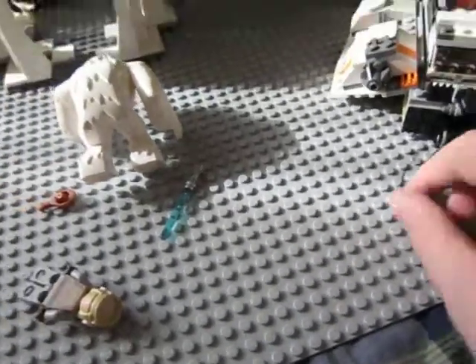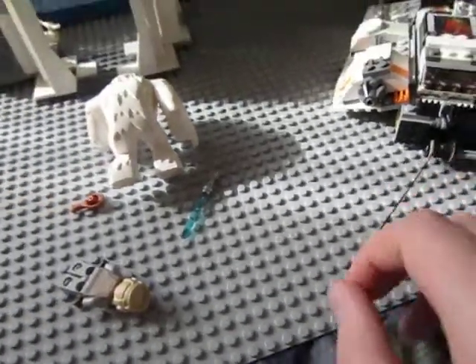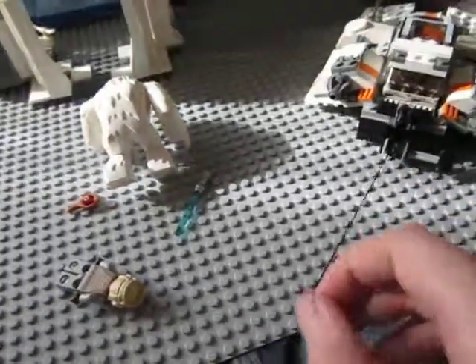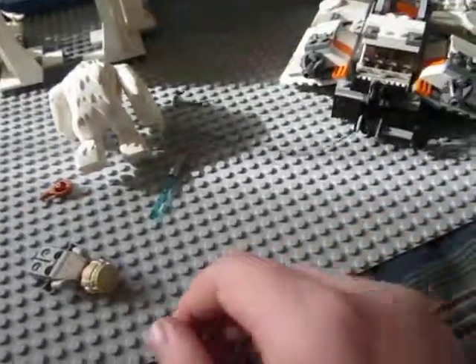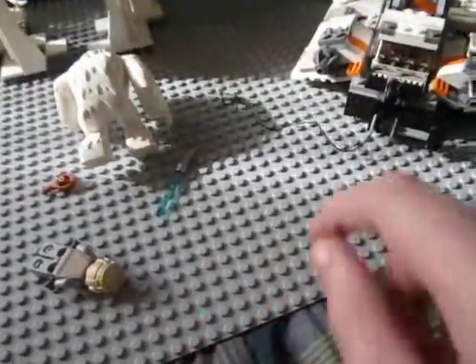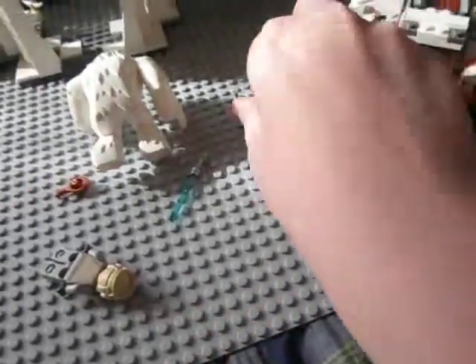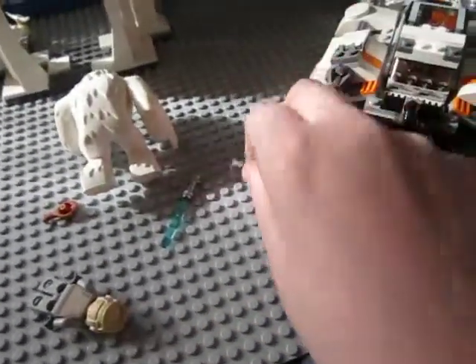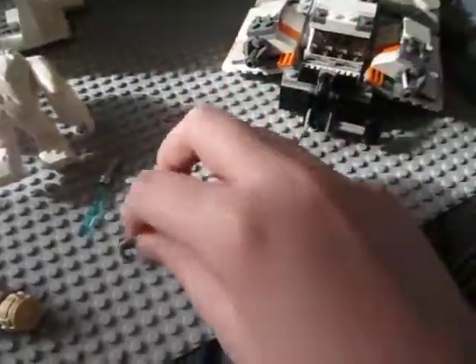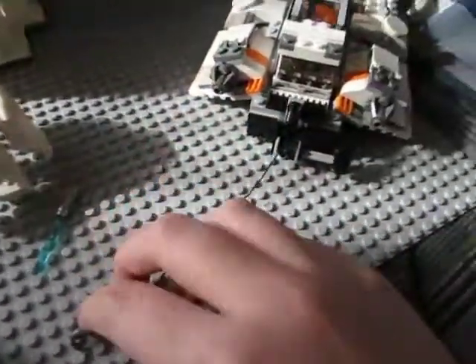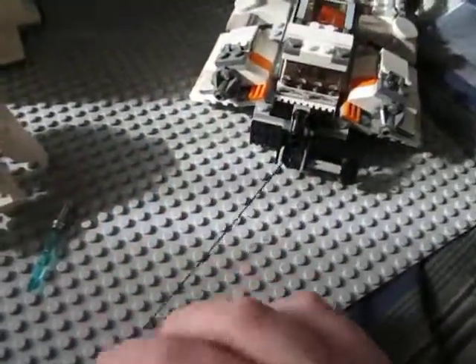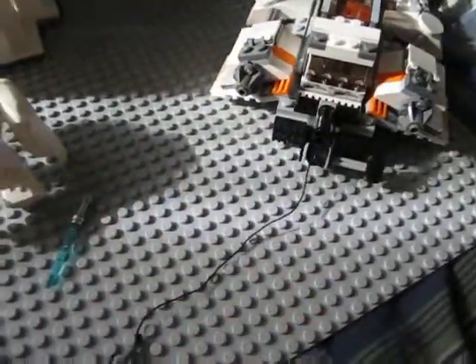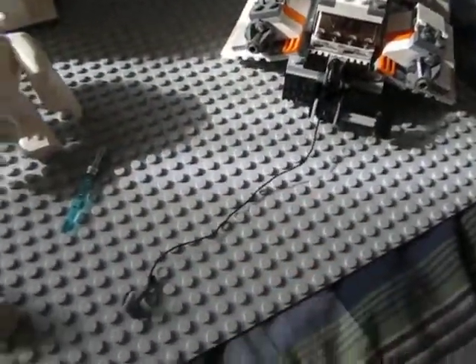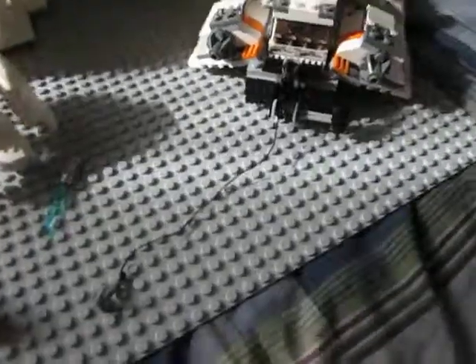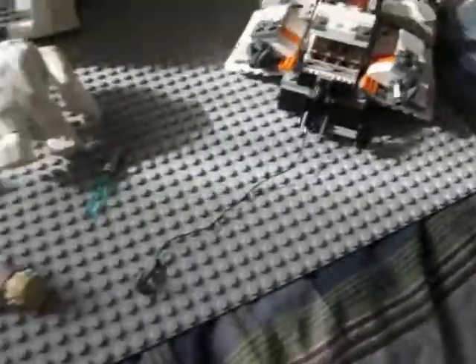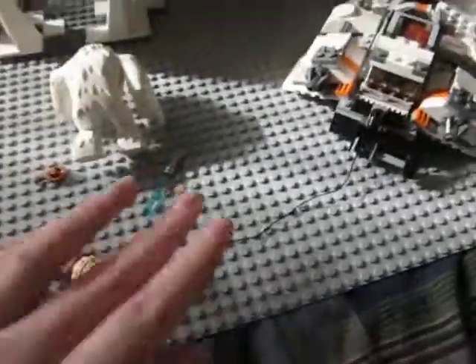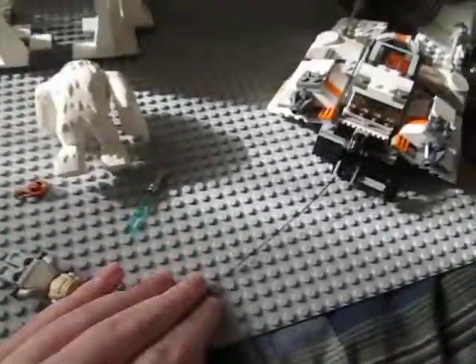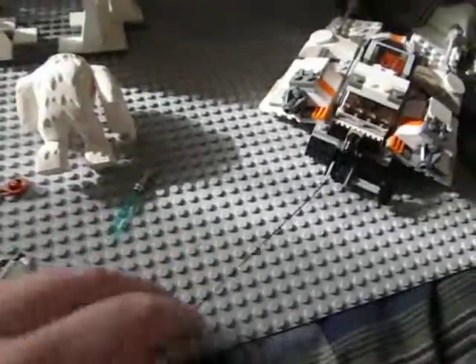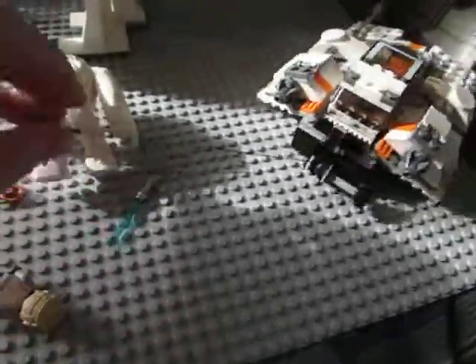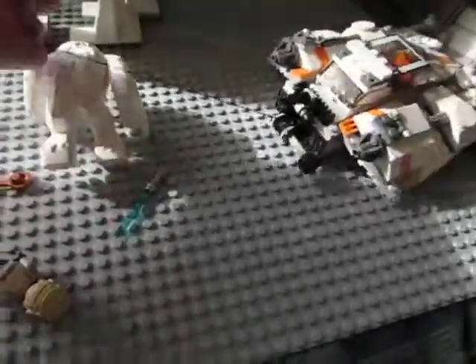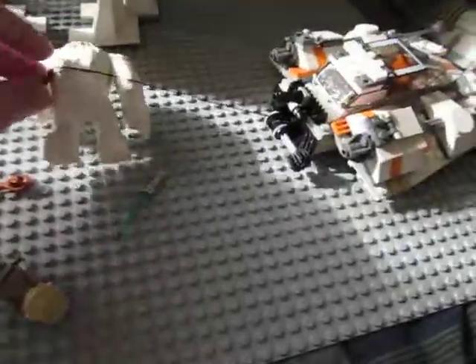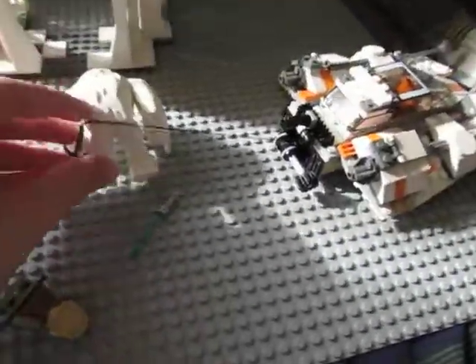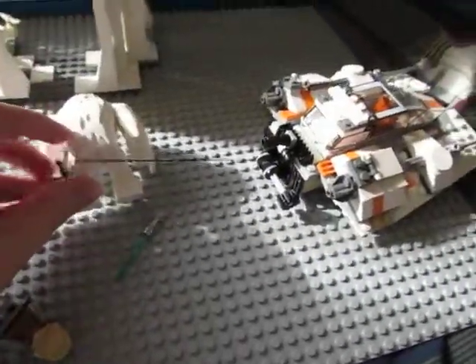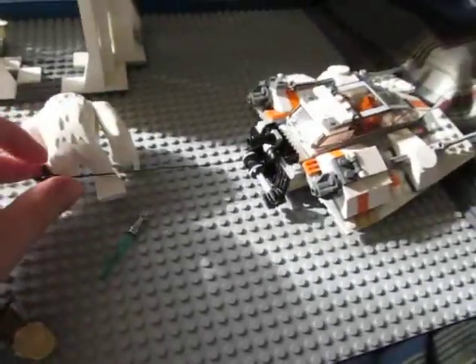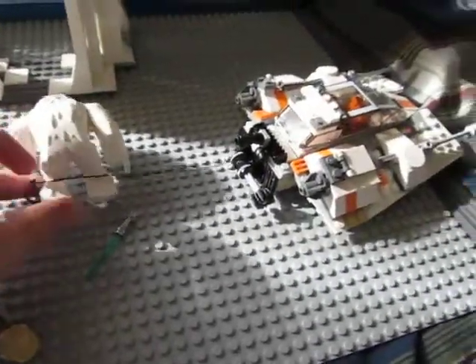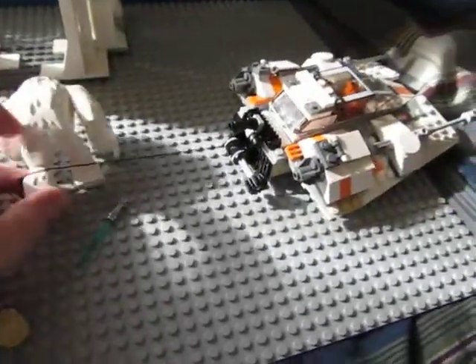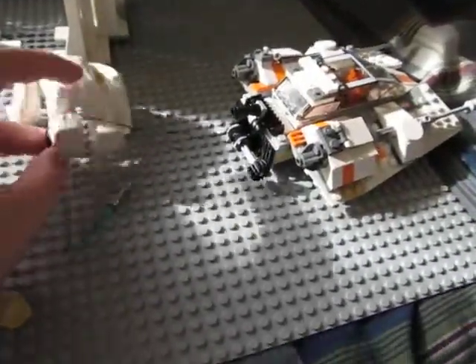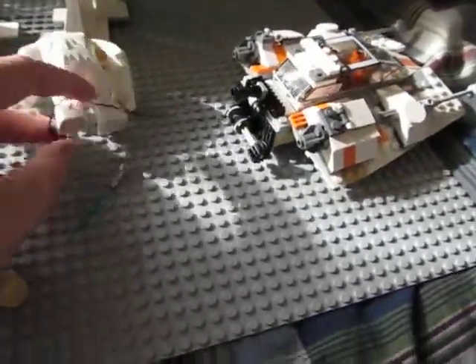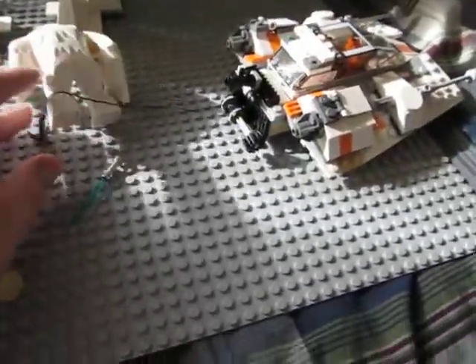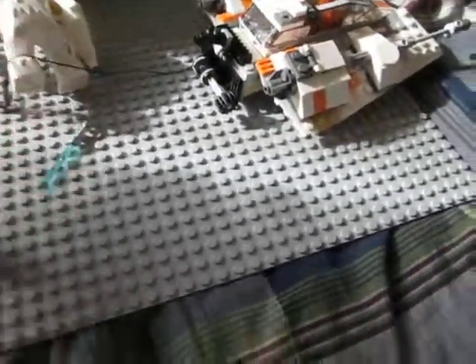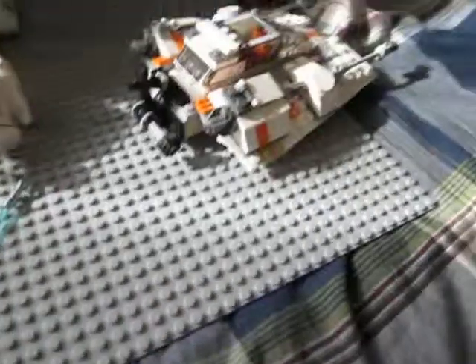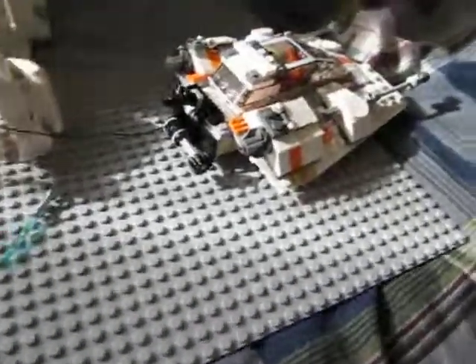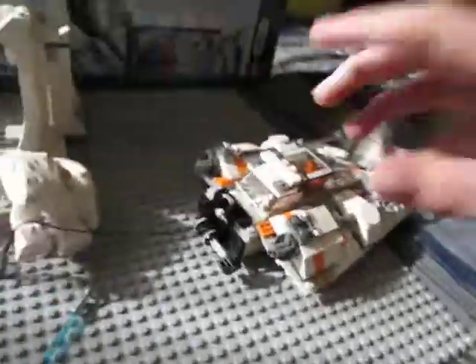It's not unraveled all the way, but you can grab the Wampa and pull them away or whatever you want to do.